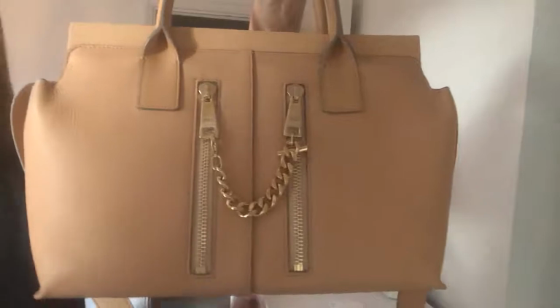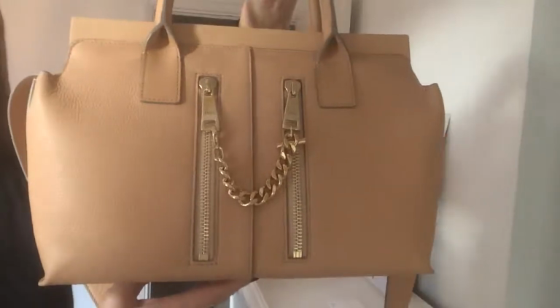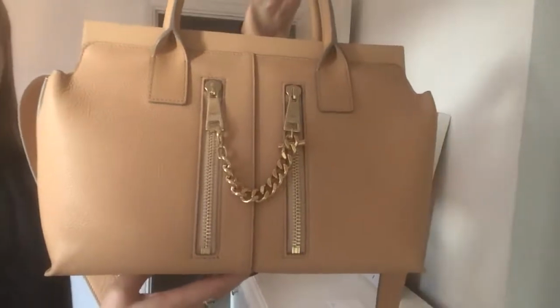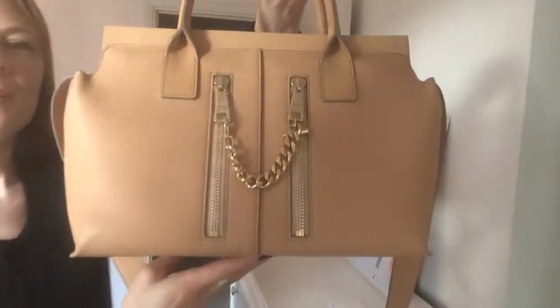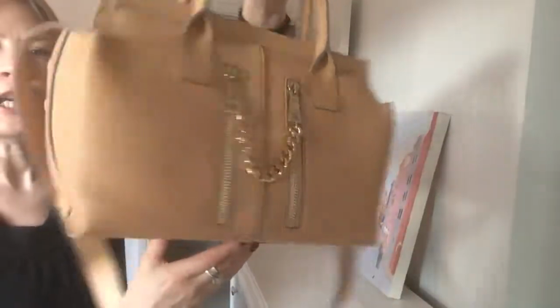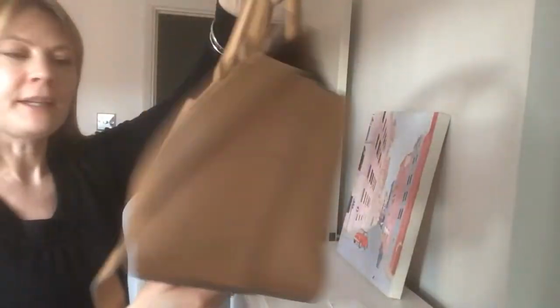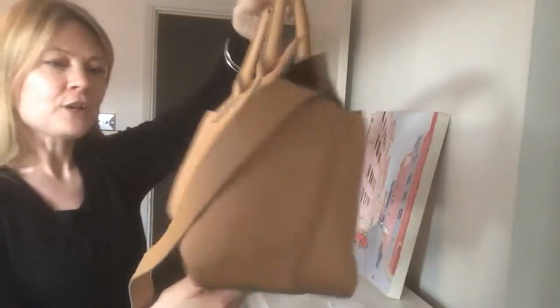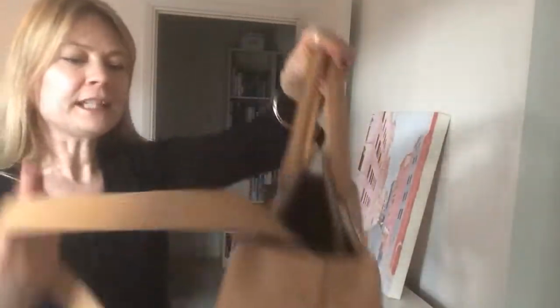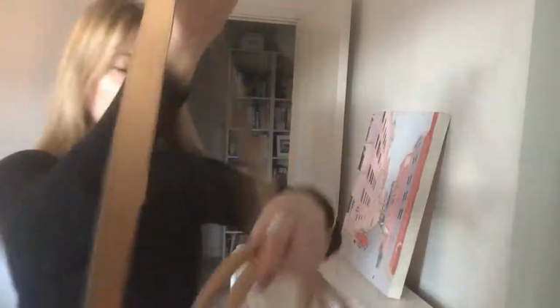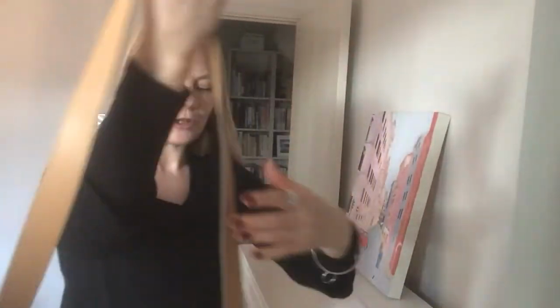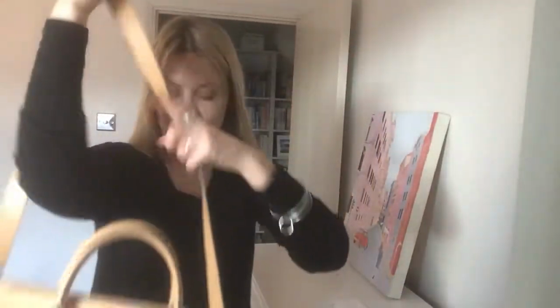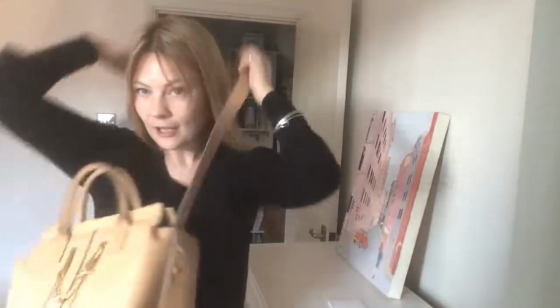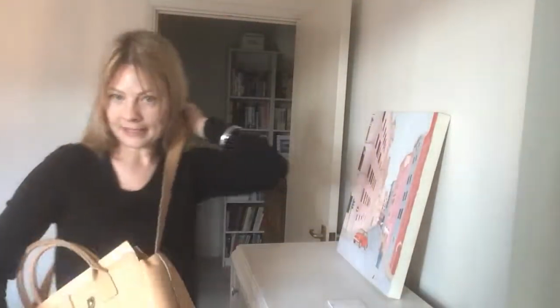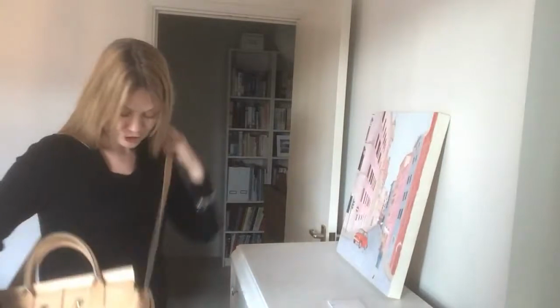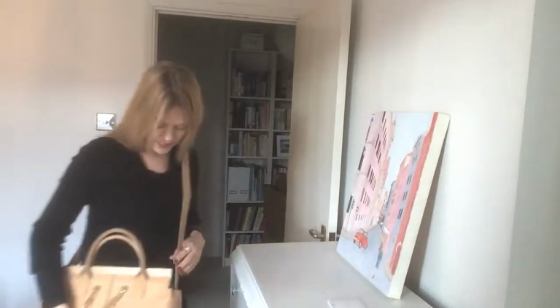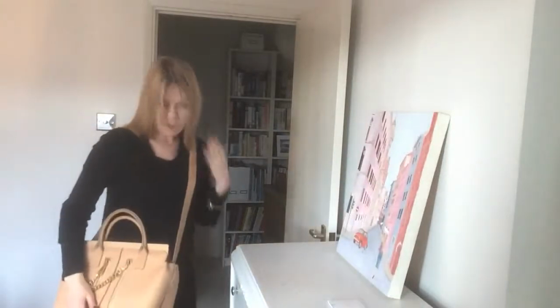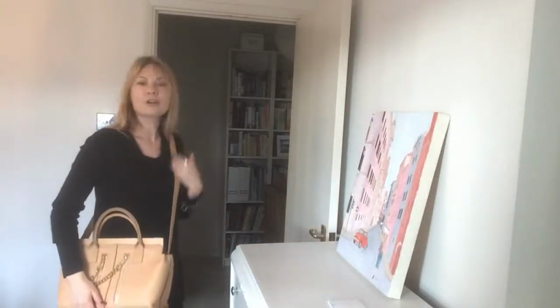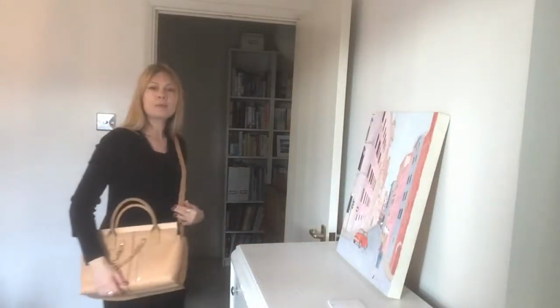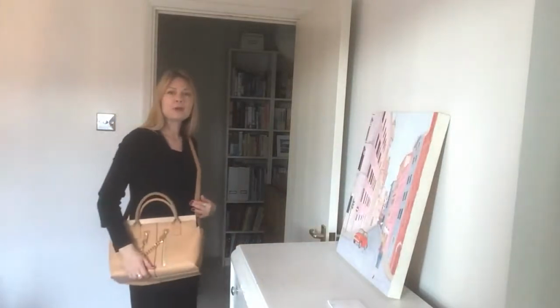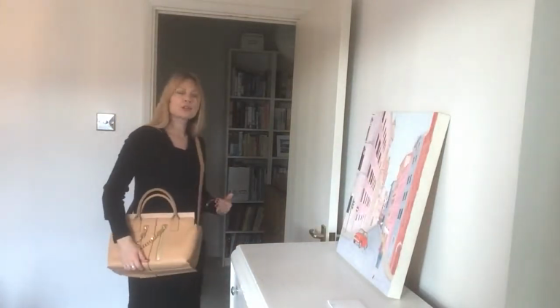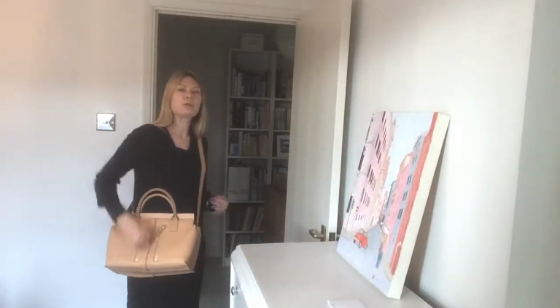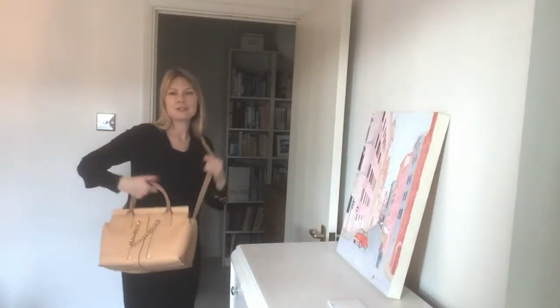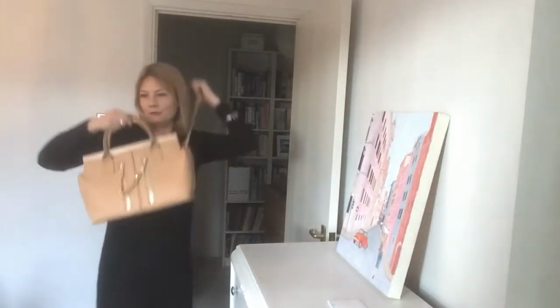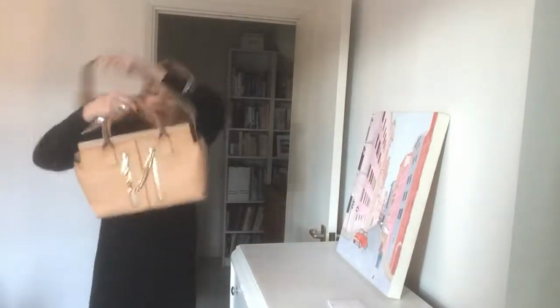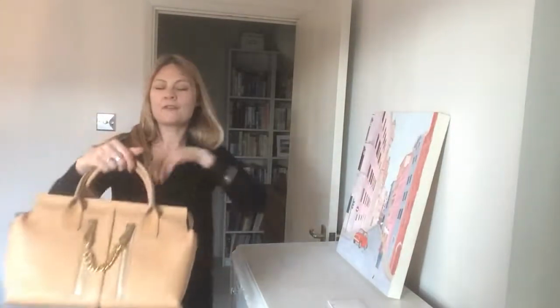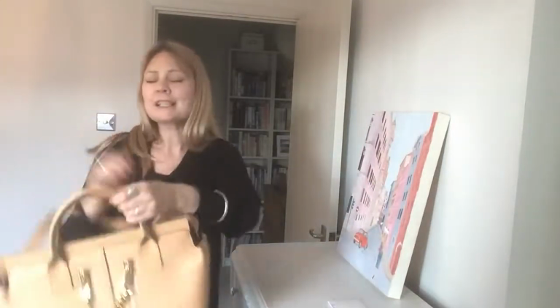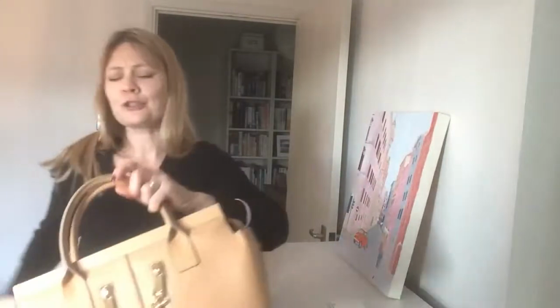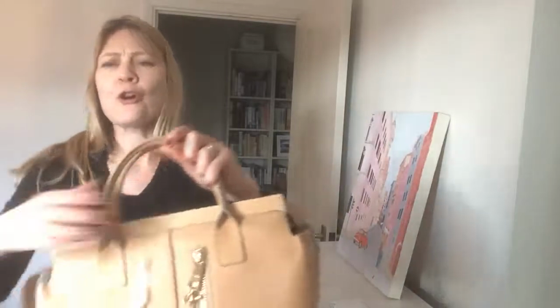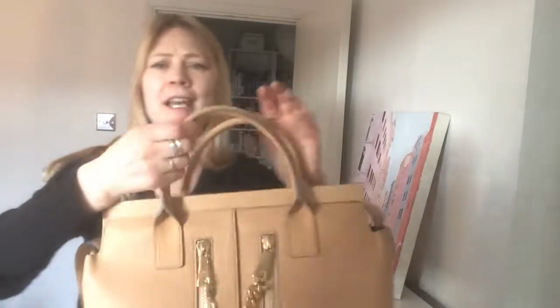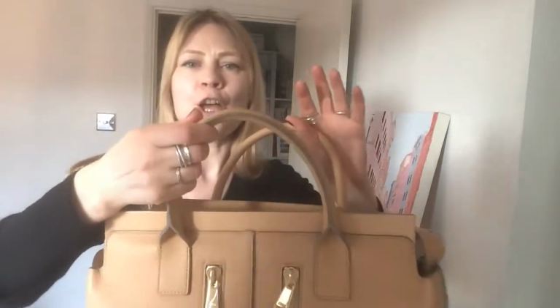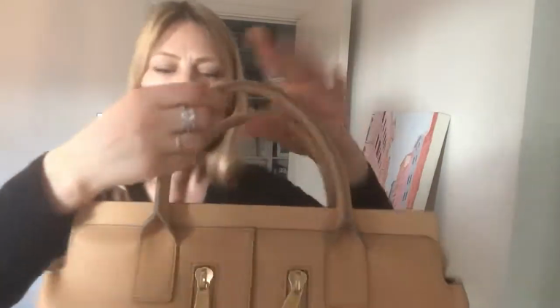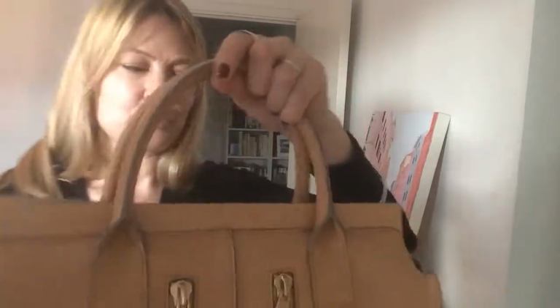This is the Kate by Chloé — really gorgeous, quite a ladylike bag. The long strap is both adjustable and removable, and then you have these really gorgeous soft leather top handles.